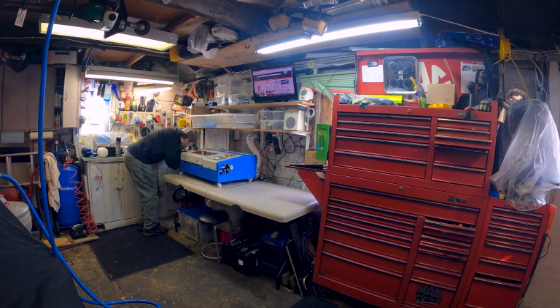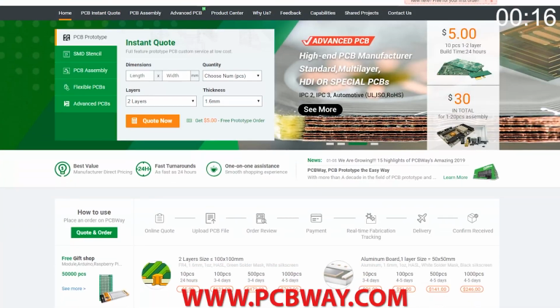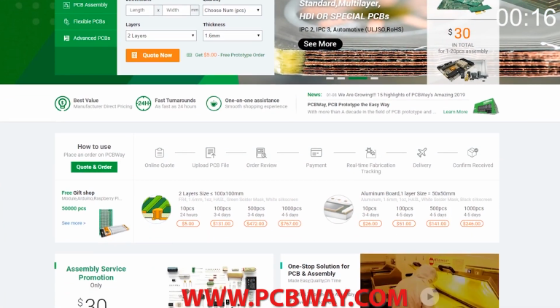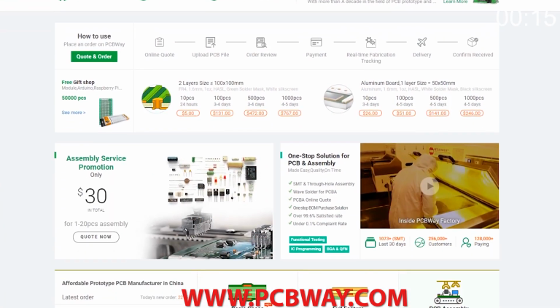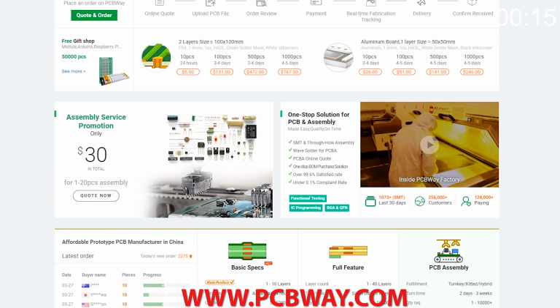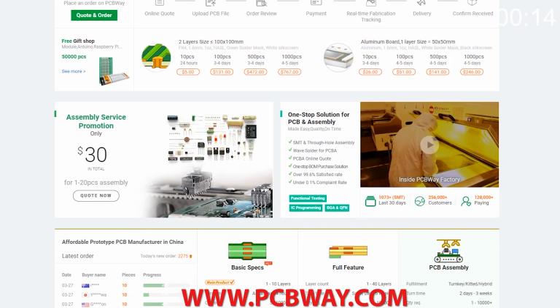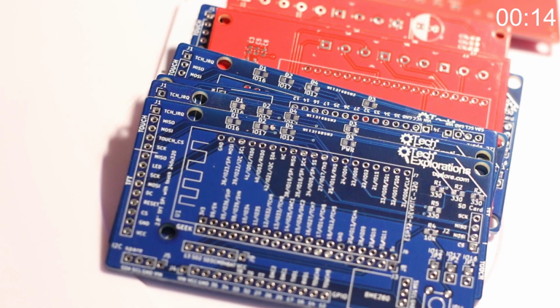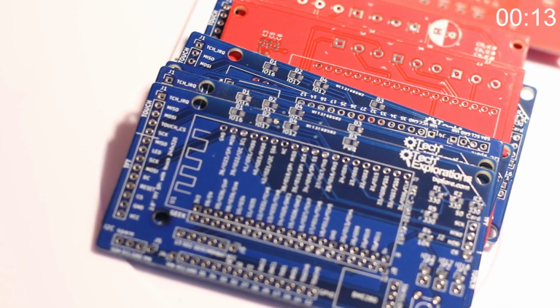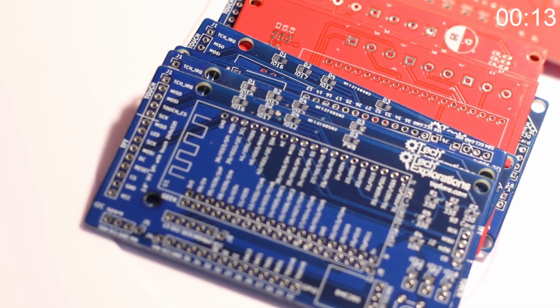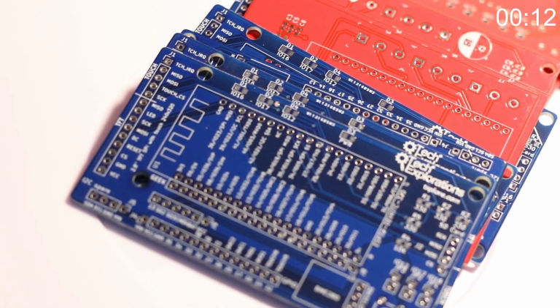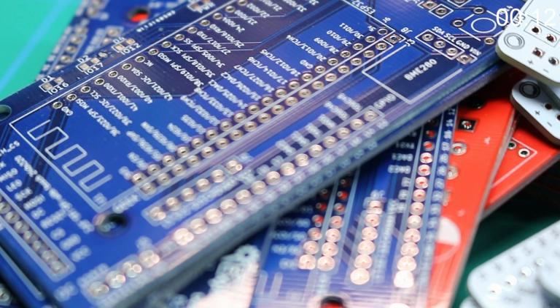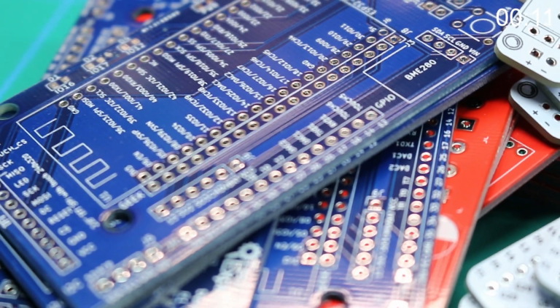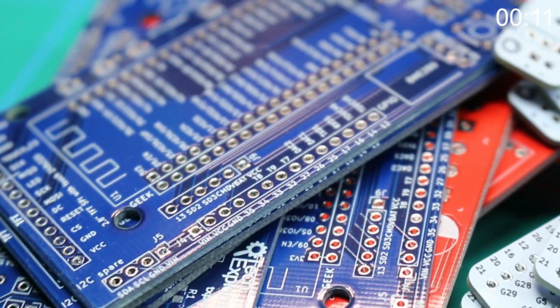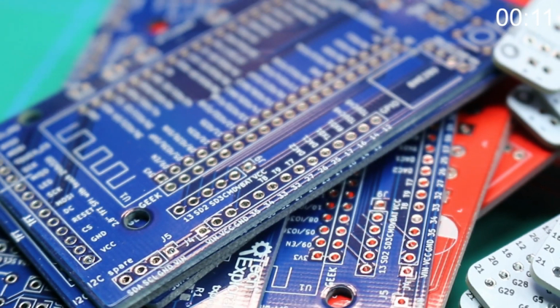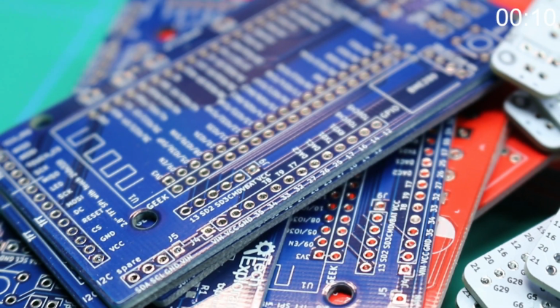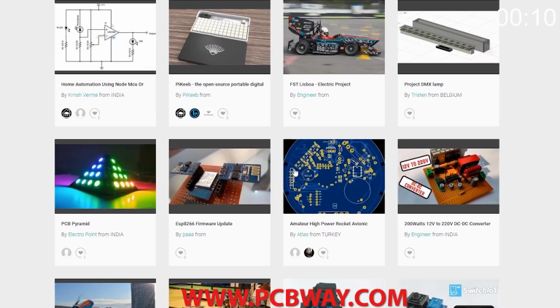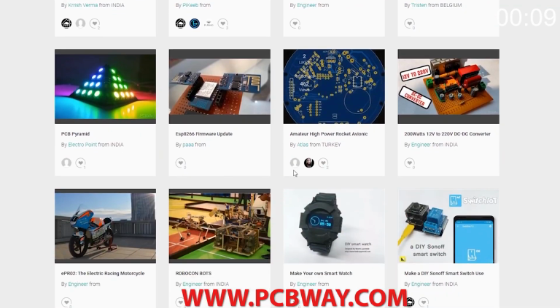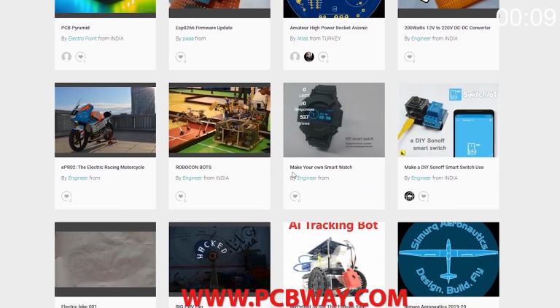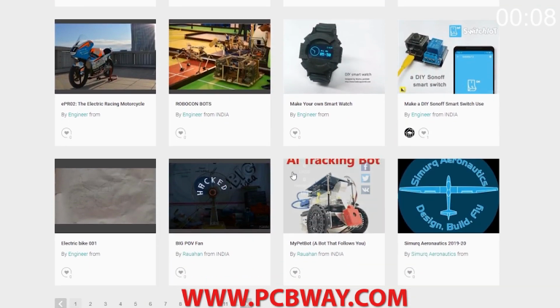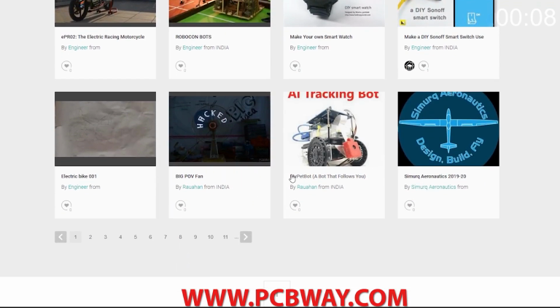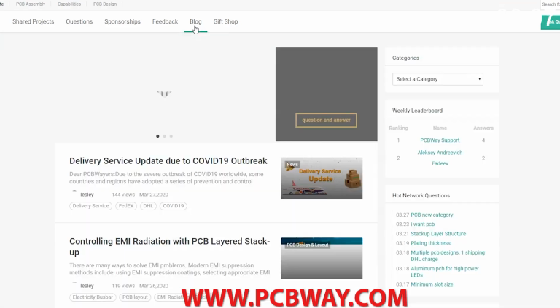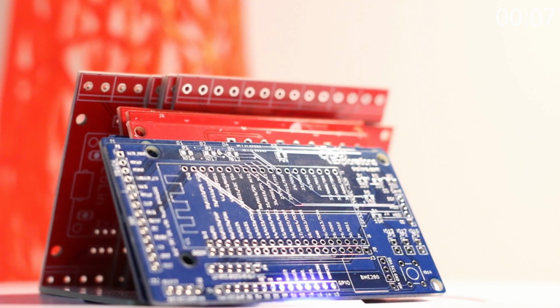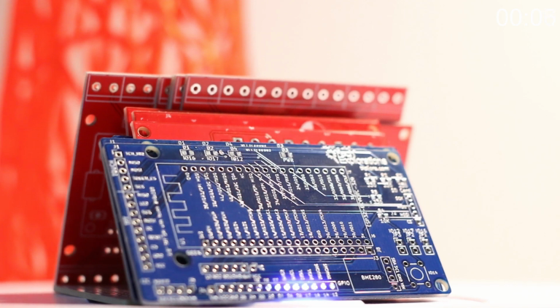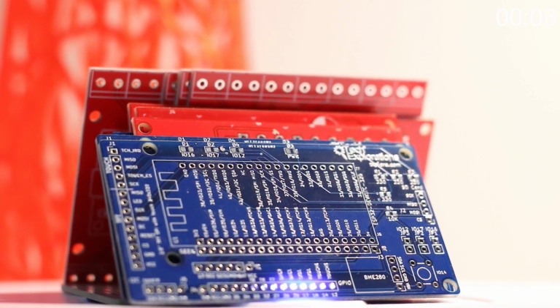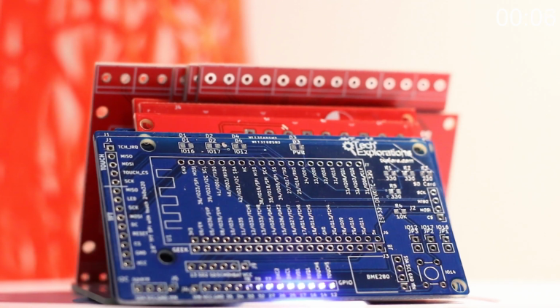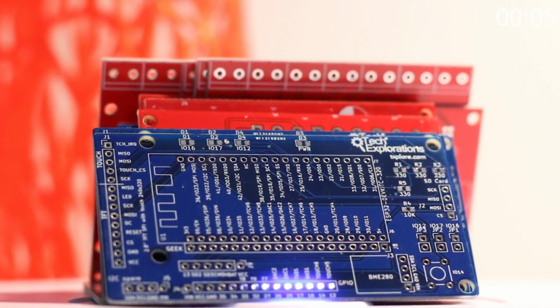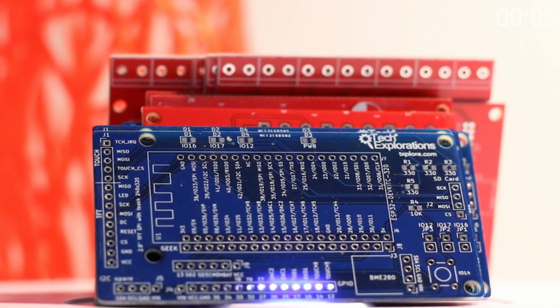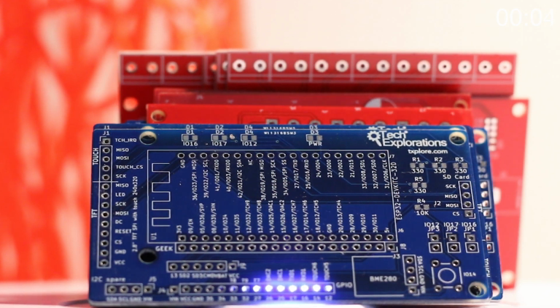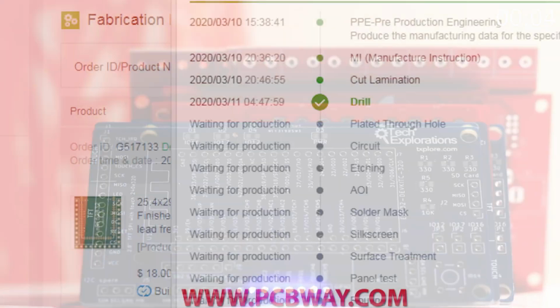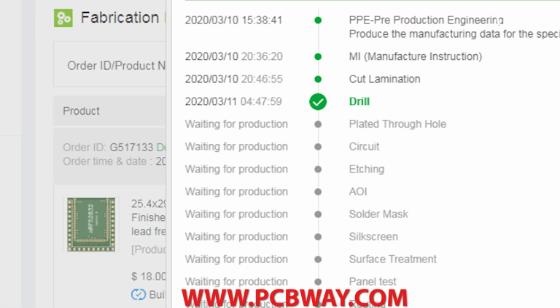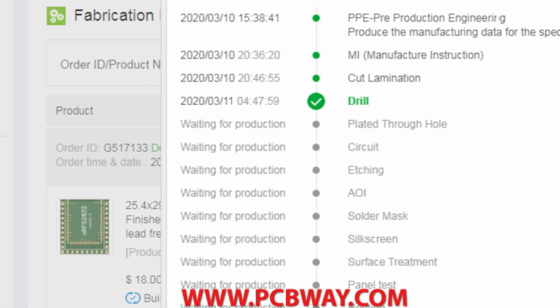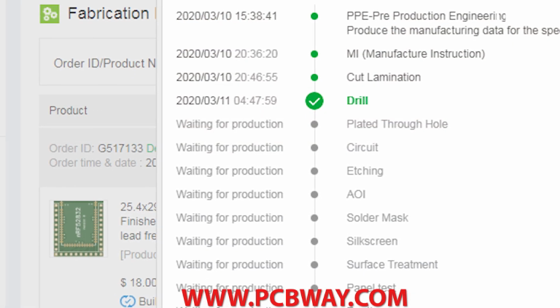These projects are made possible in part by PCBWay.com. They support this channel with high quality PCBs and electronics at a great price. If you're into building things, you should check them out for your next electronics project.